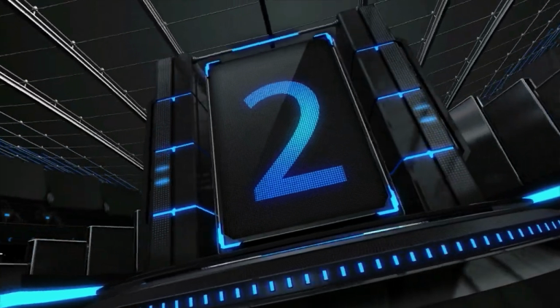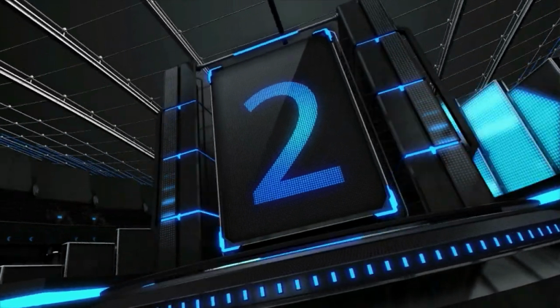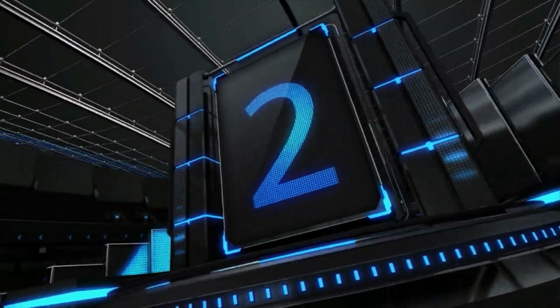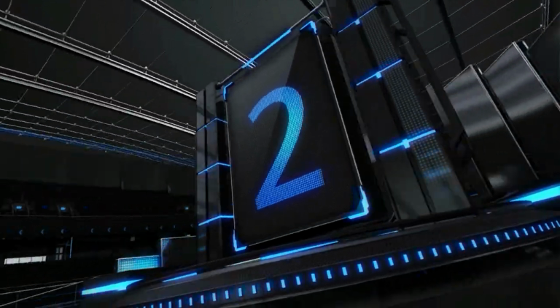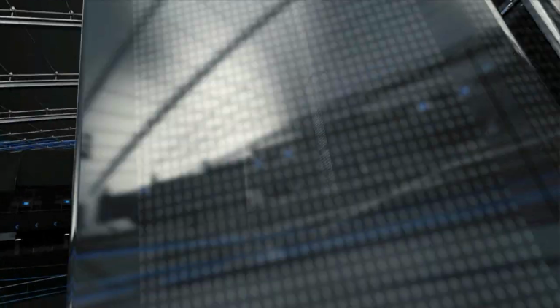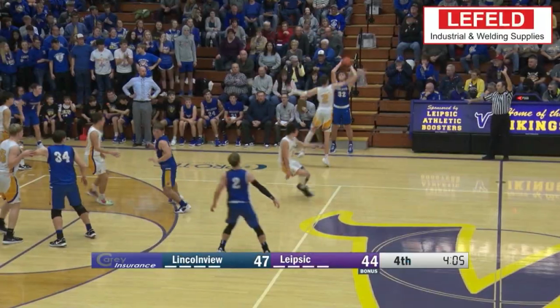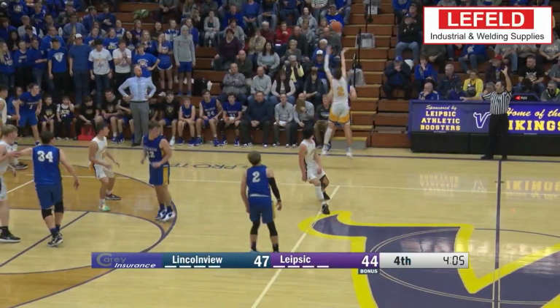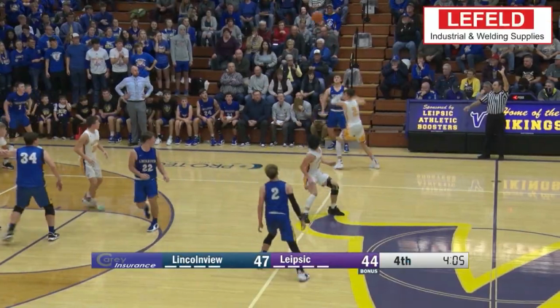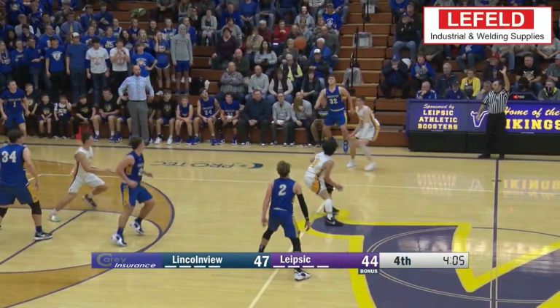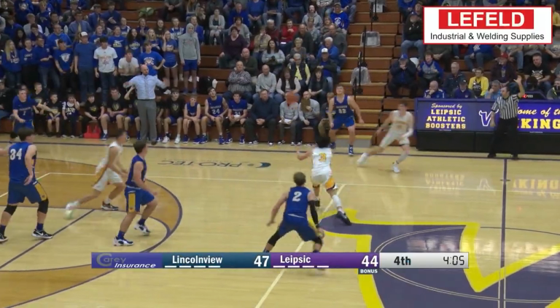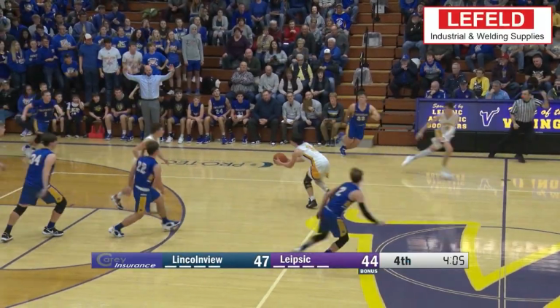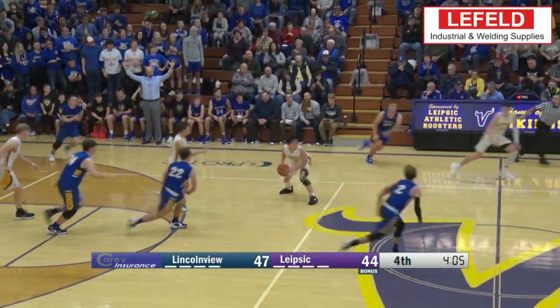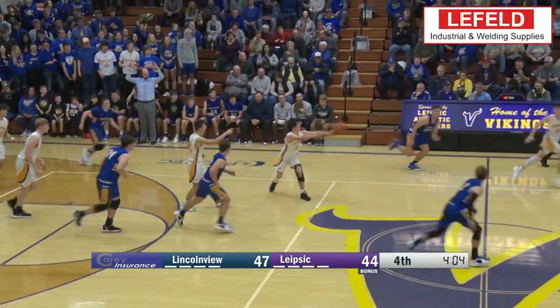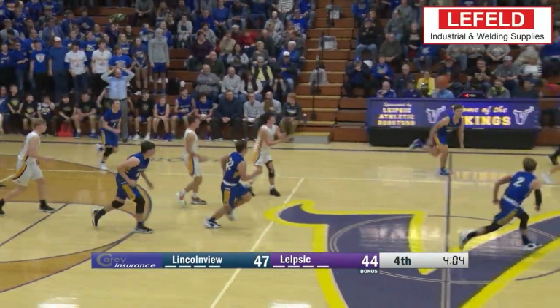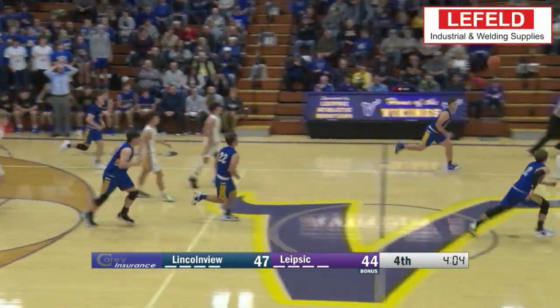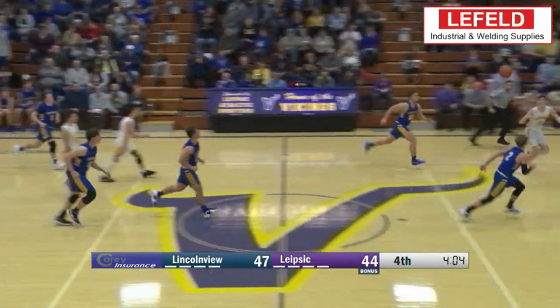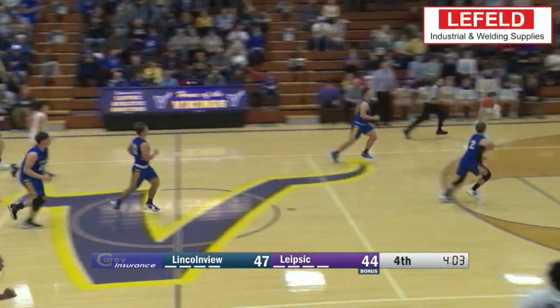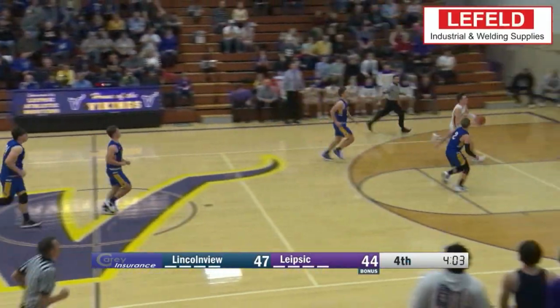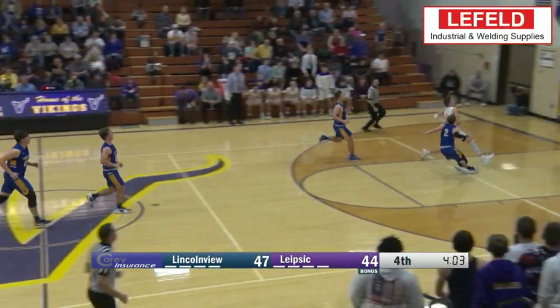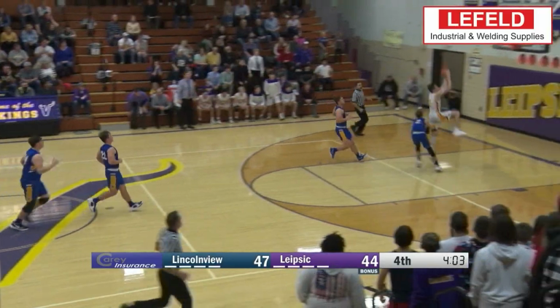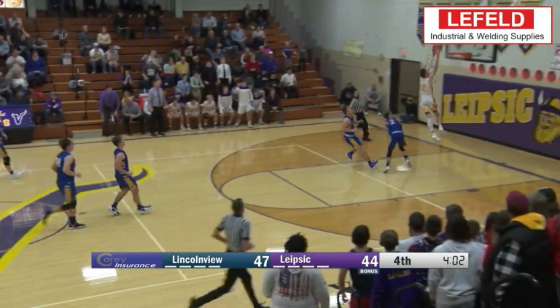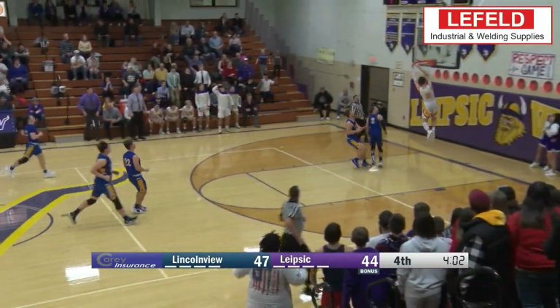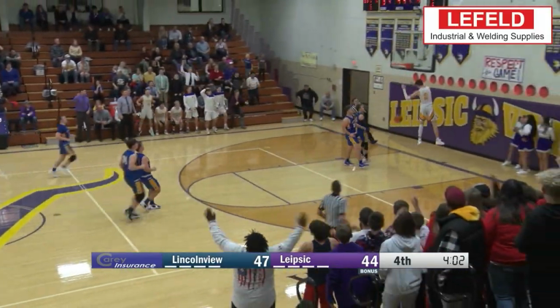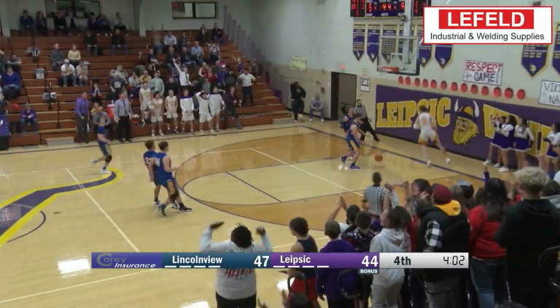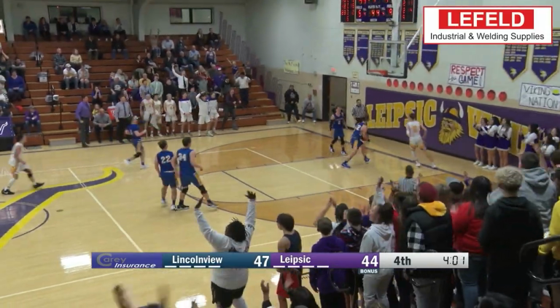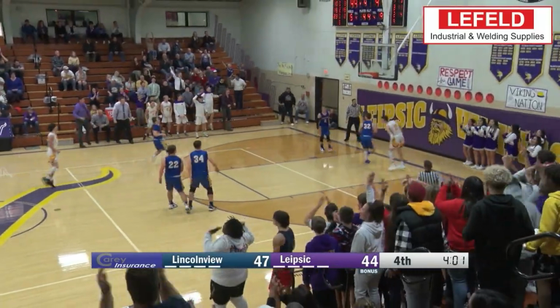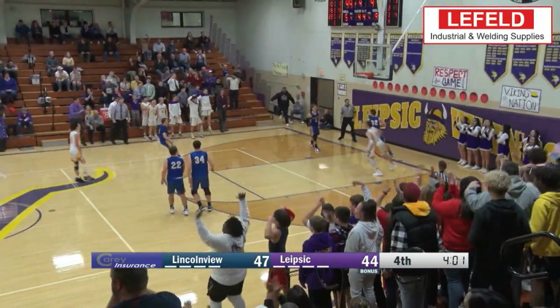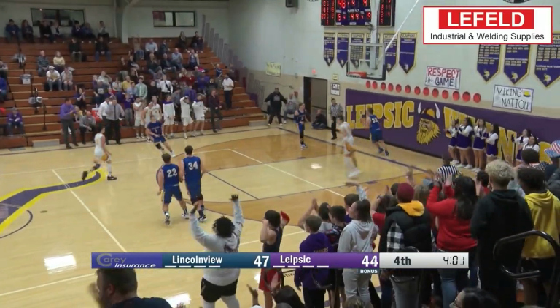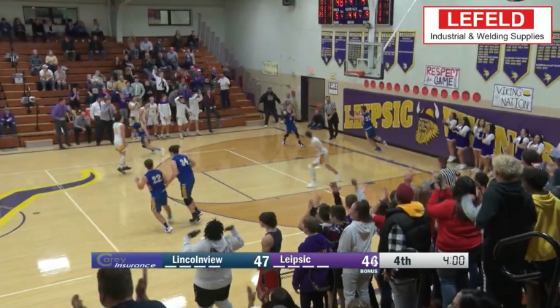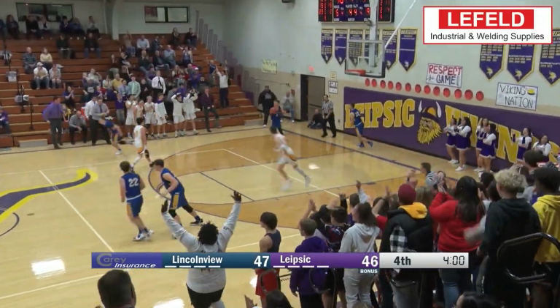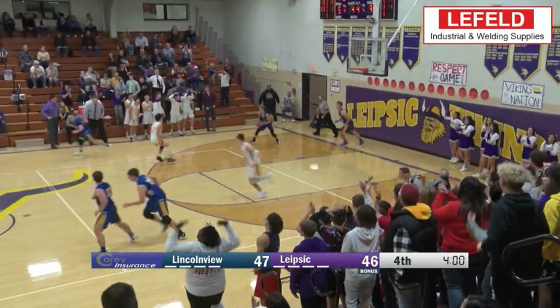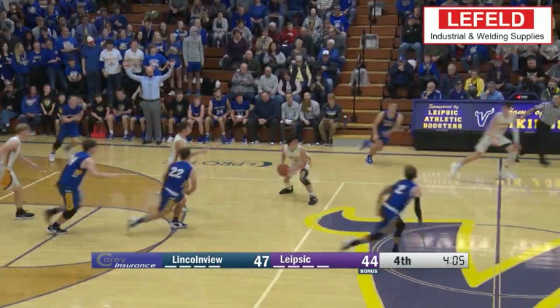At the 2 spot, another two-handed slam. Lipstick's Mason Brandt getting the steal, and that leads to the bucket that helps the Vikings get the win.